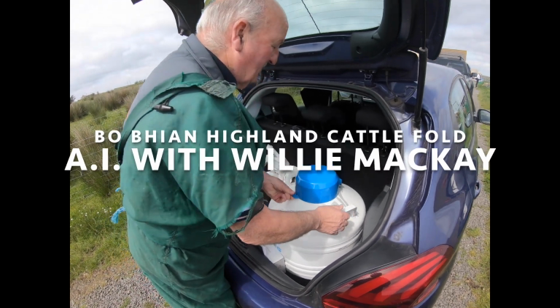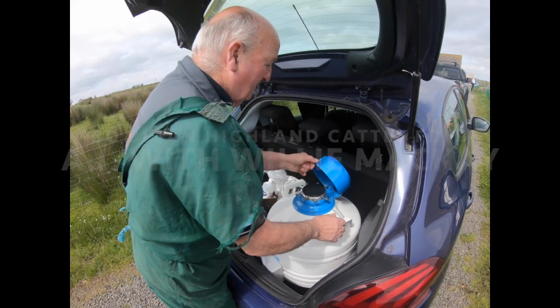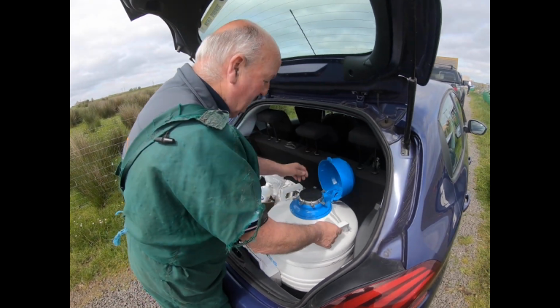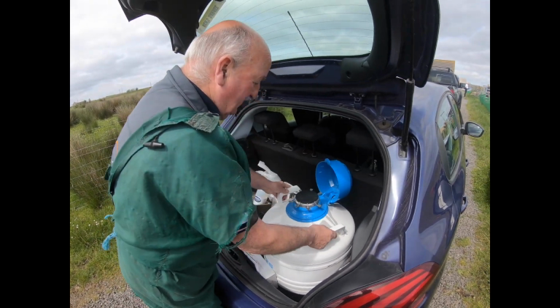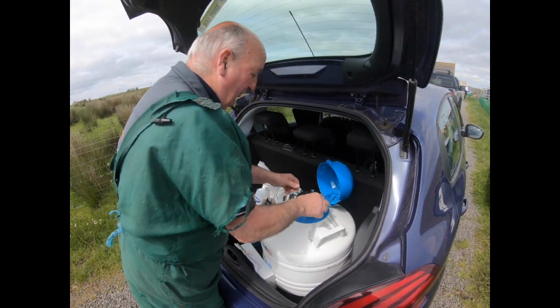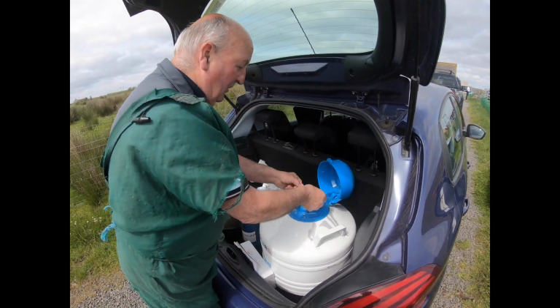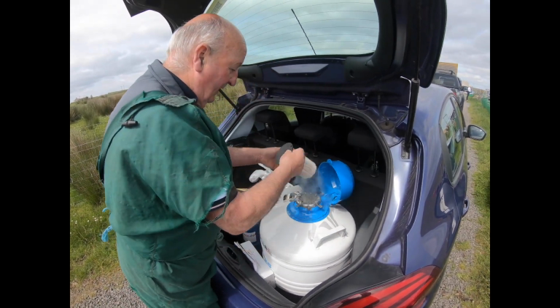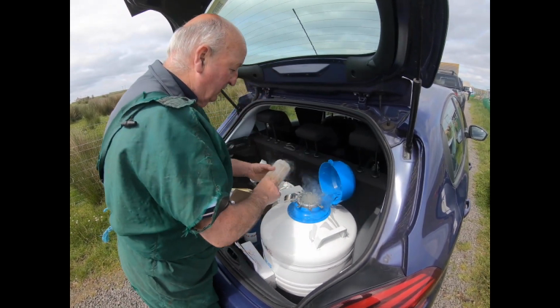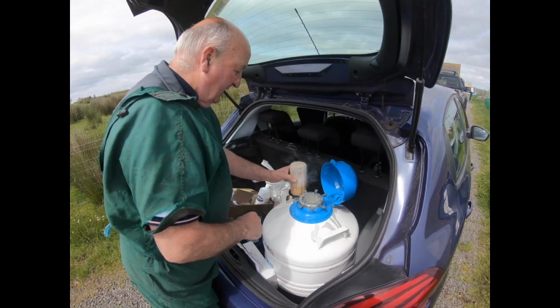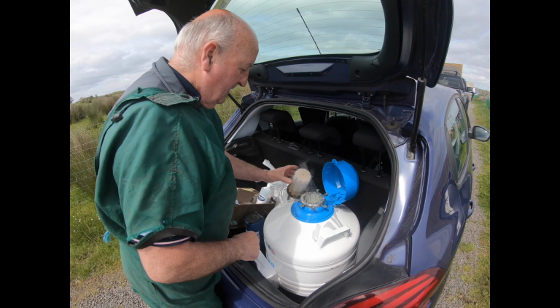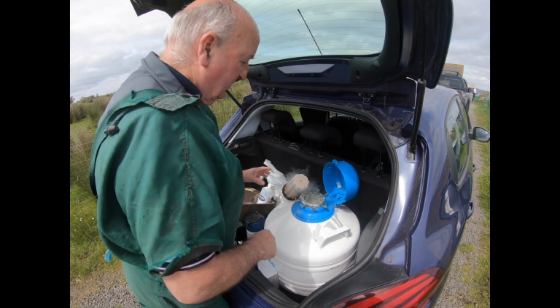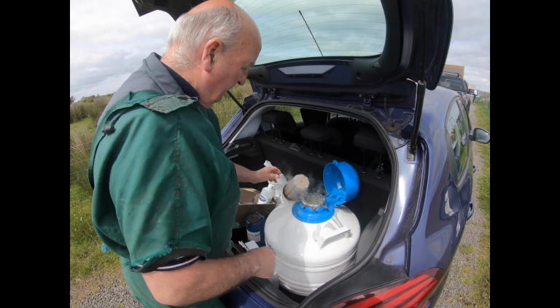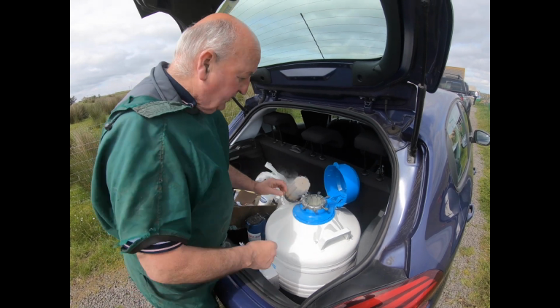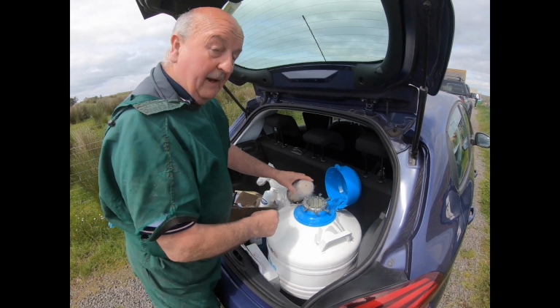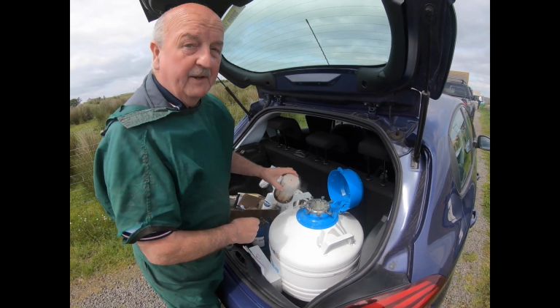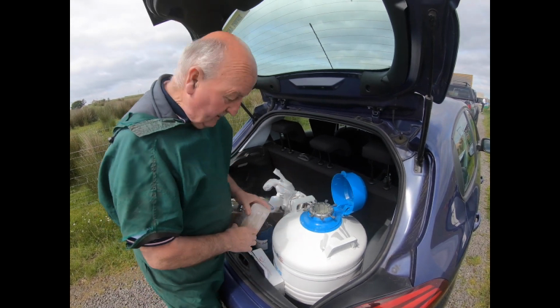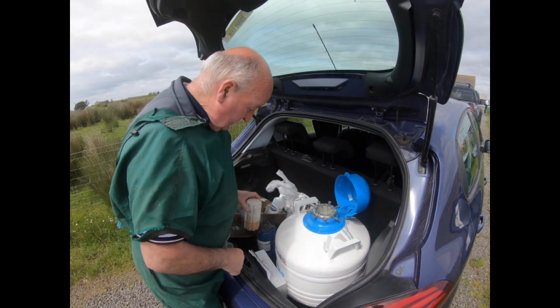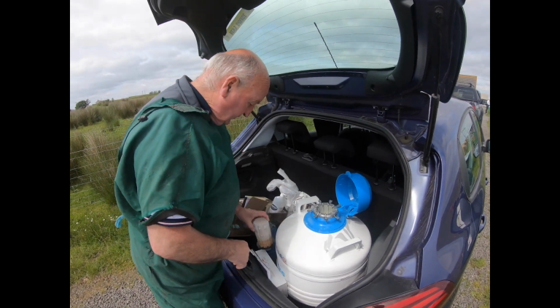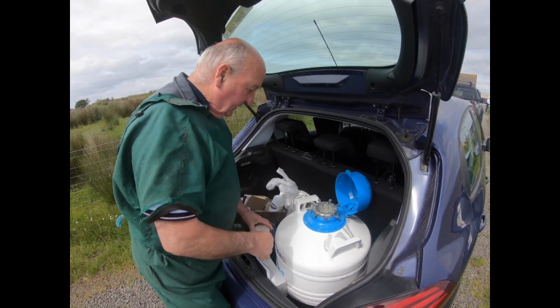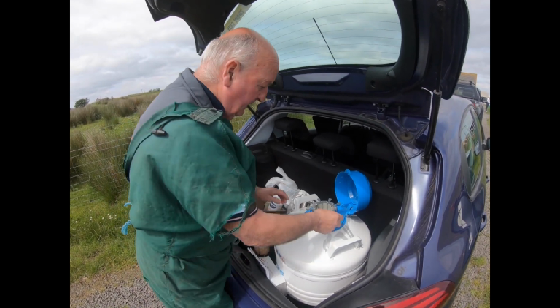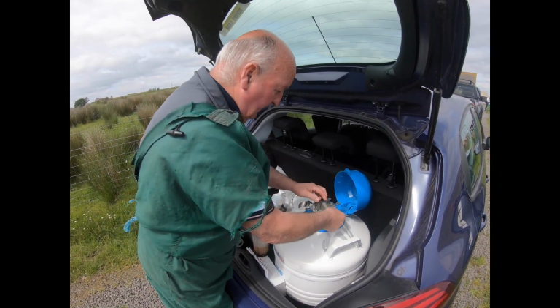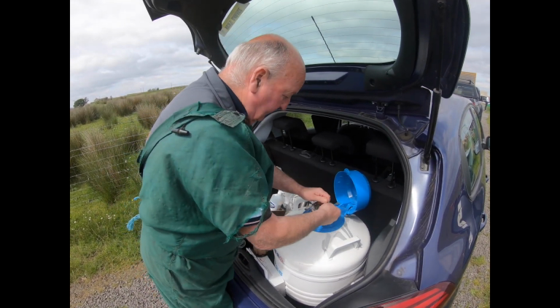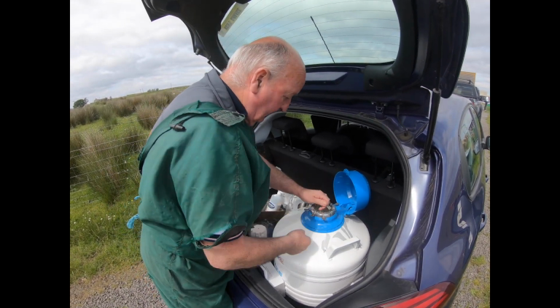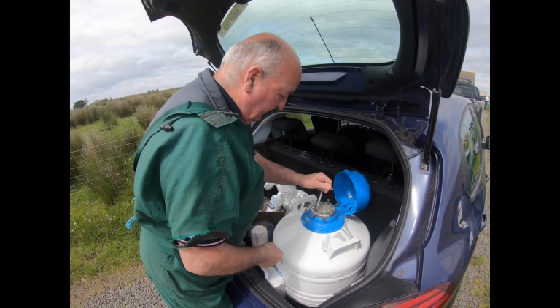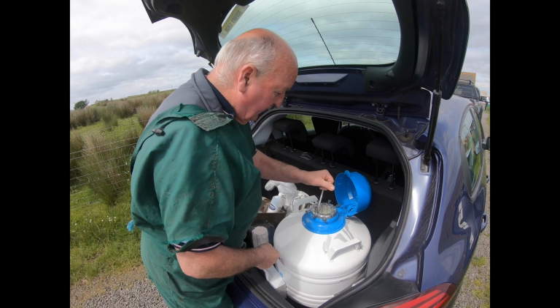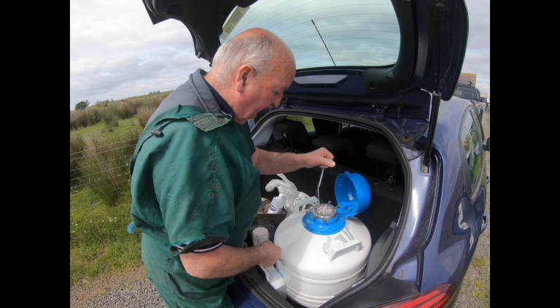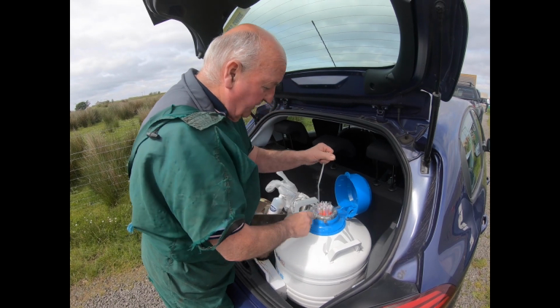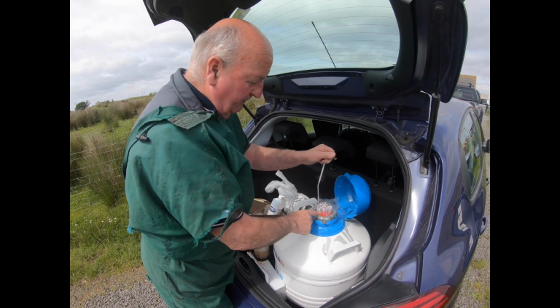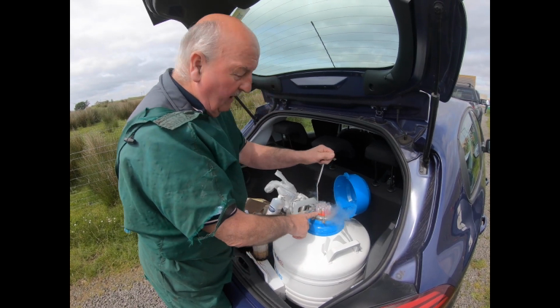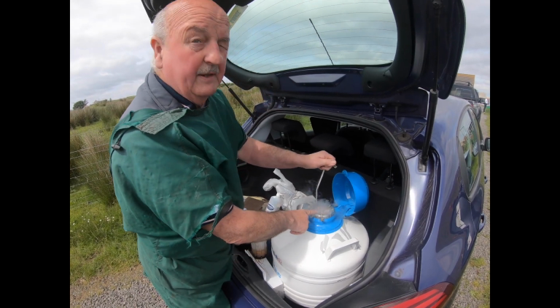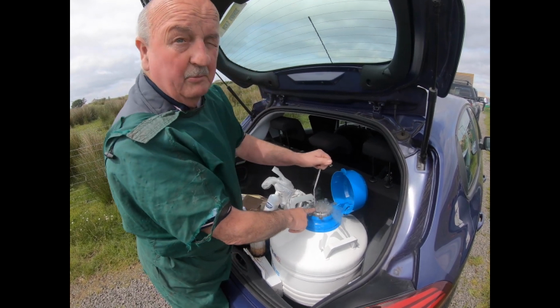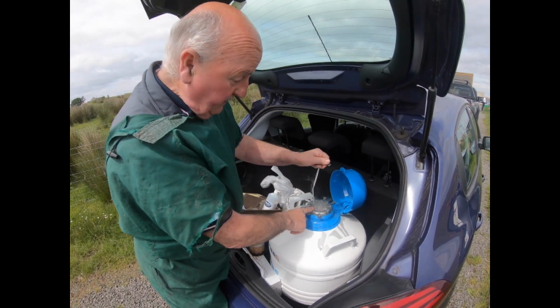Well, here we are. This is a container full of bull semen stored frozen in liquid nitrogen, which keeps it frozen at a temperature of 192 below zero.